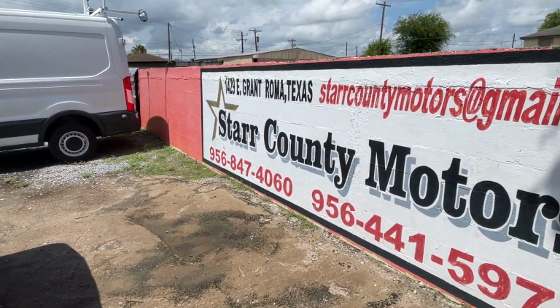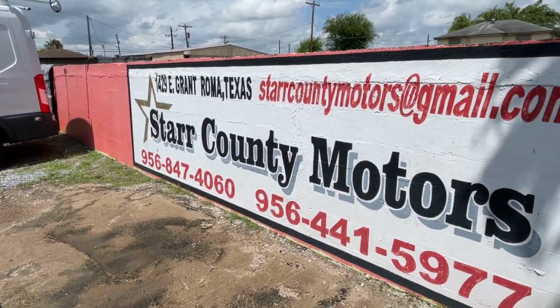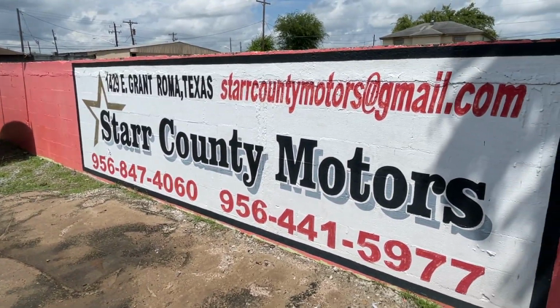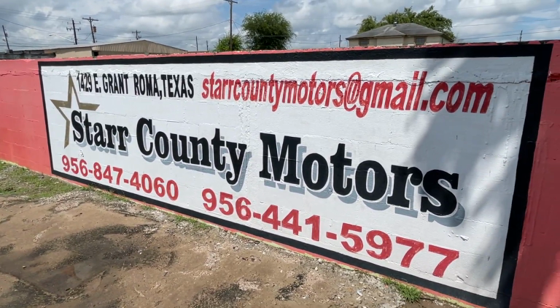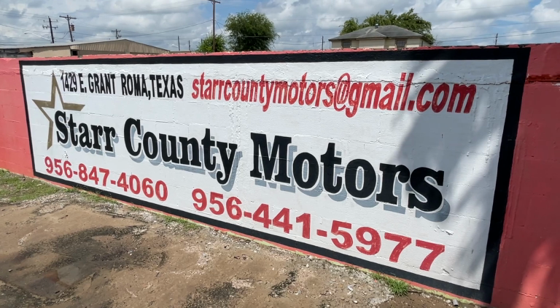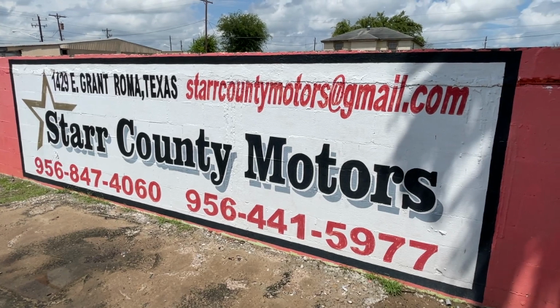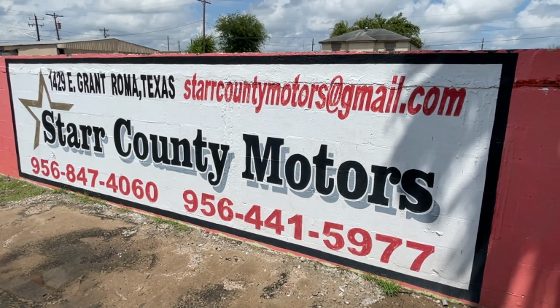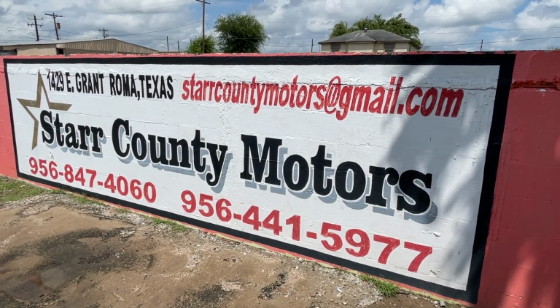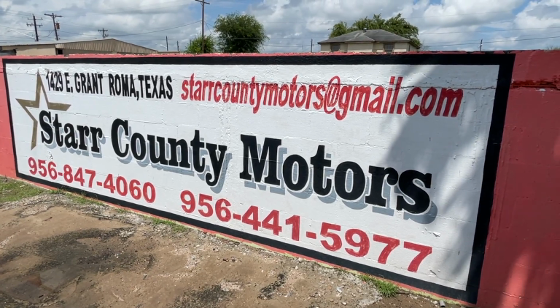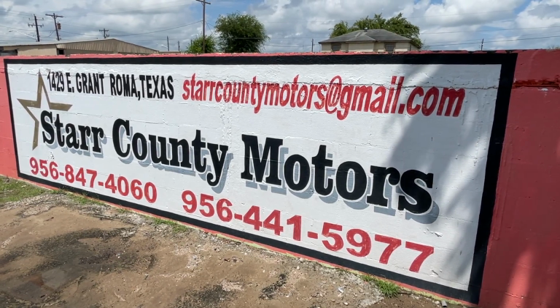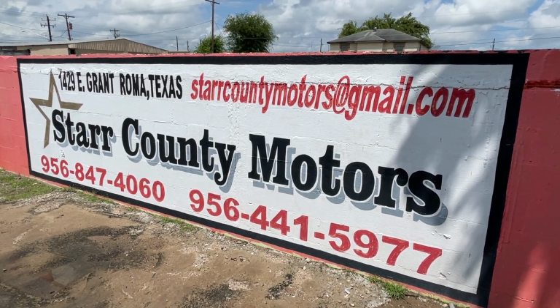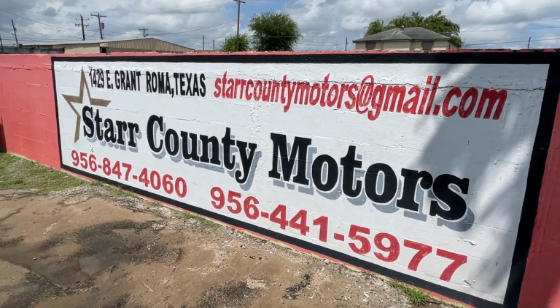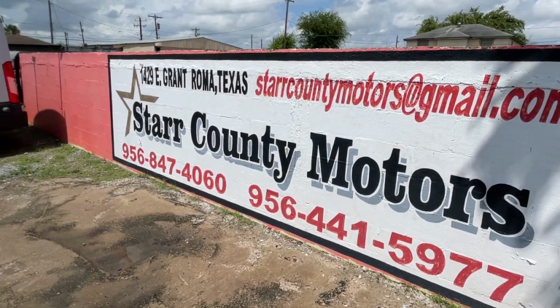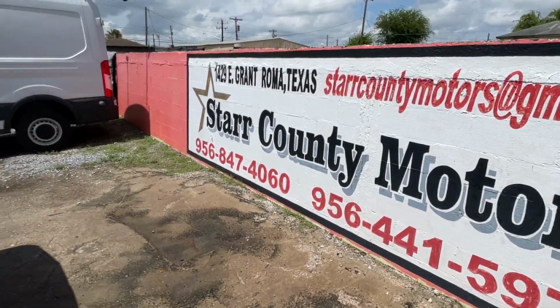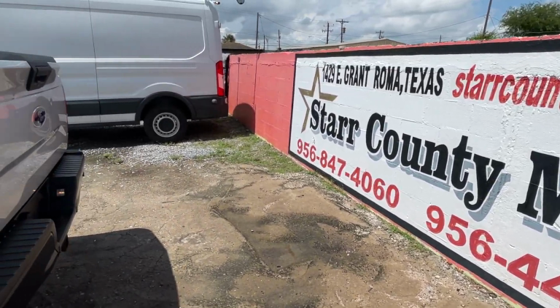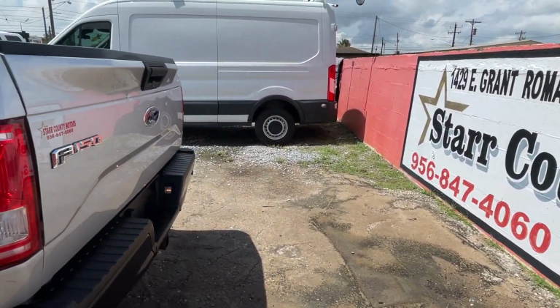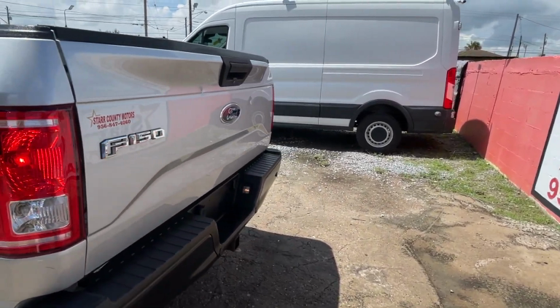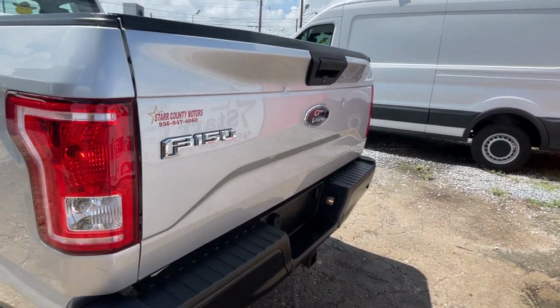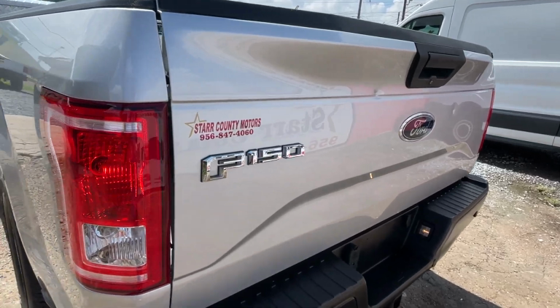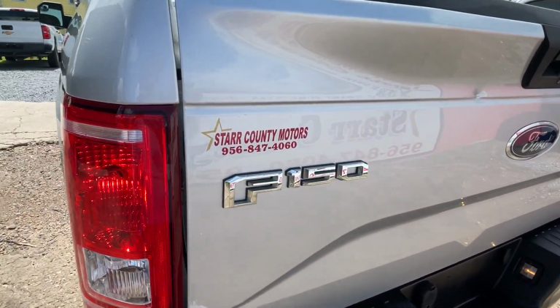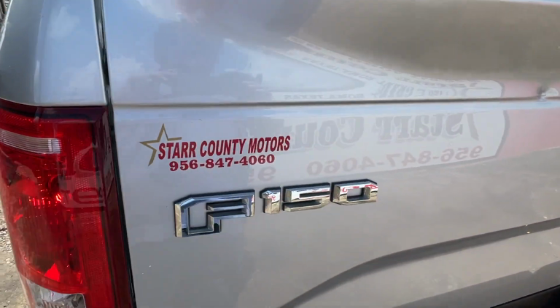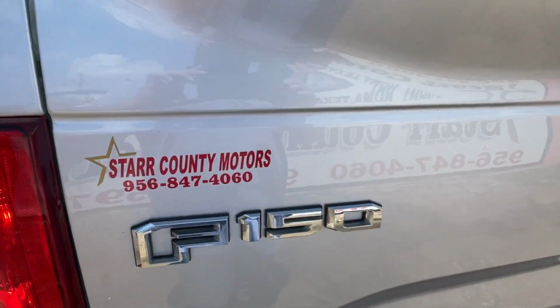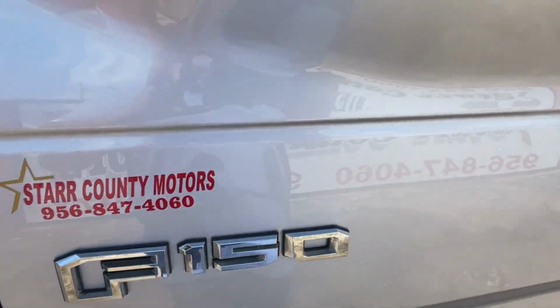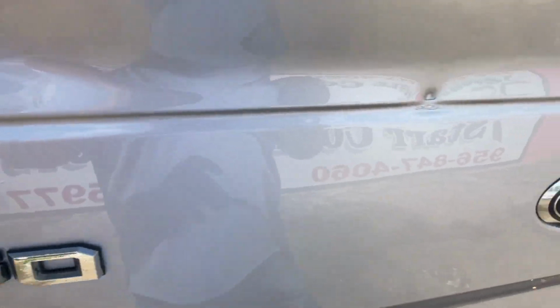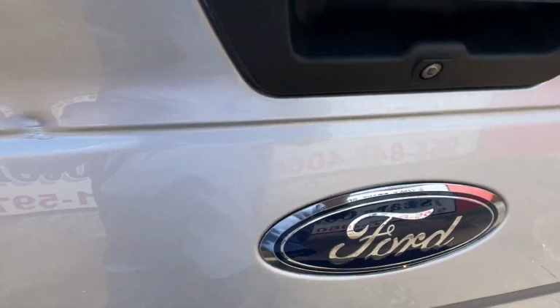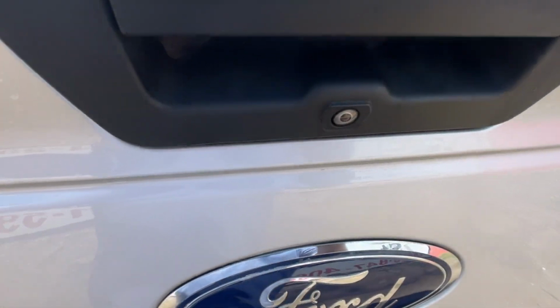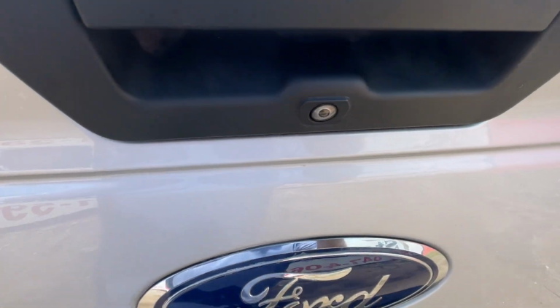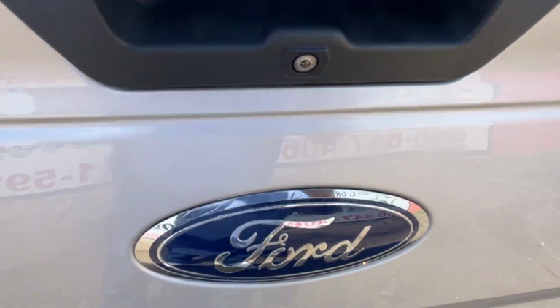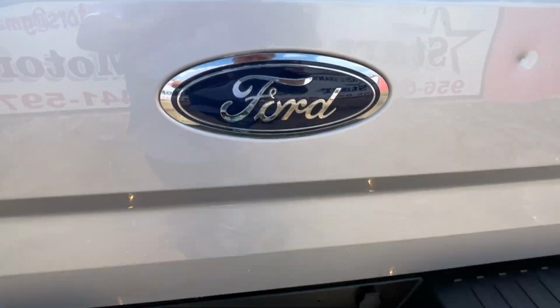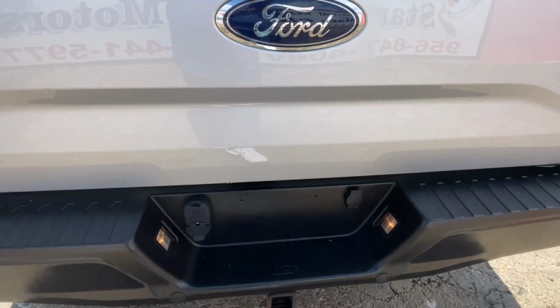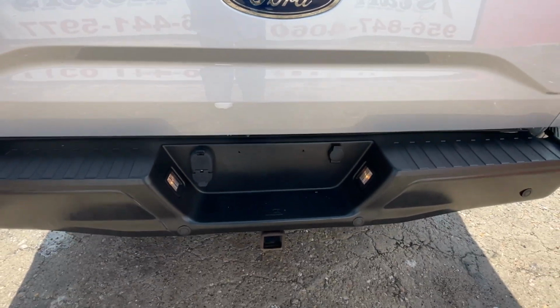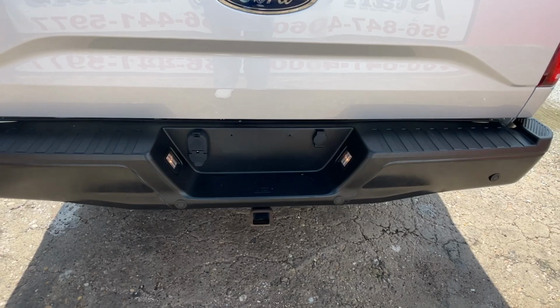This is the name of the company: Start Calling Motors. This is the address, this is the email, this is the phone number — you're going to call 7141. Start Calling Motors. This one has a rear view camera and a hitch.